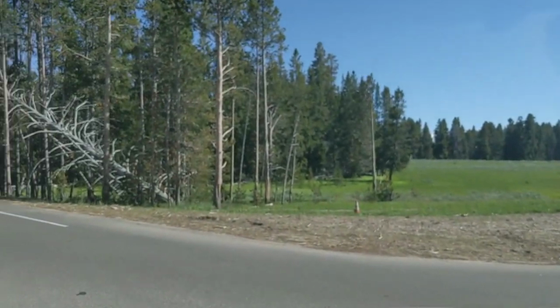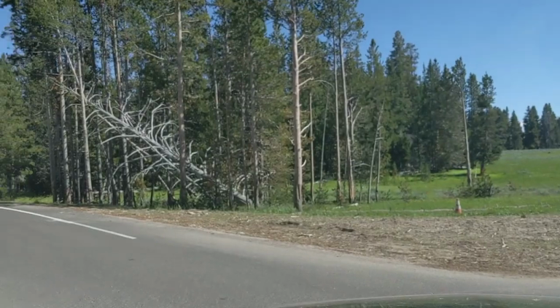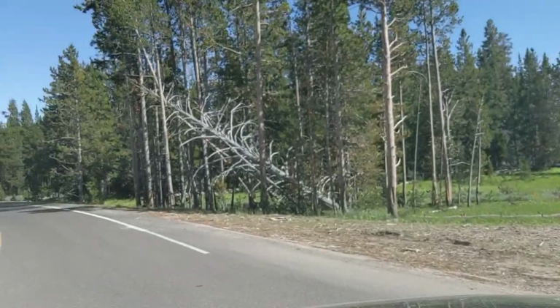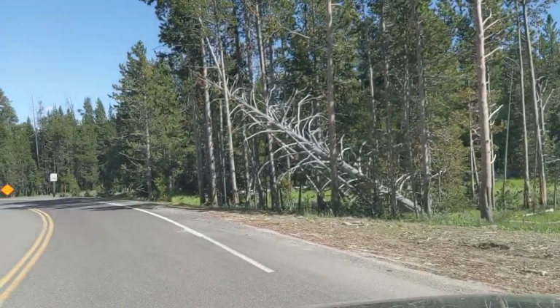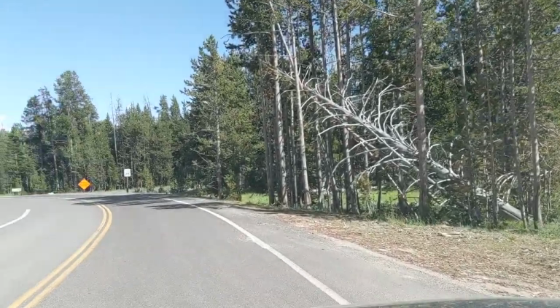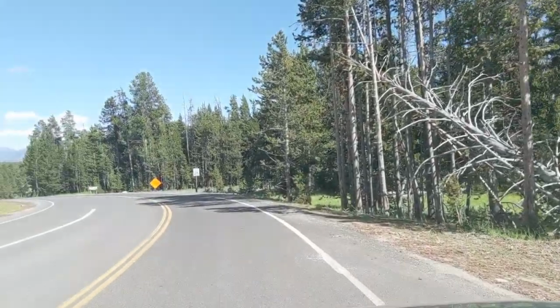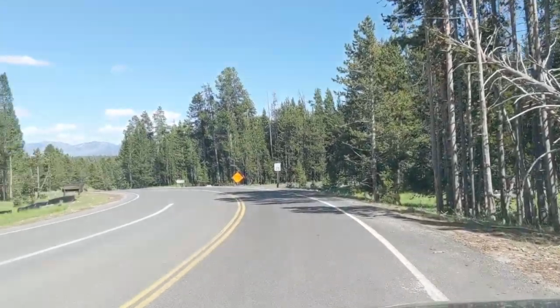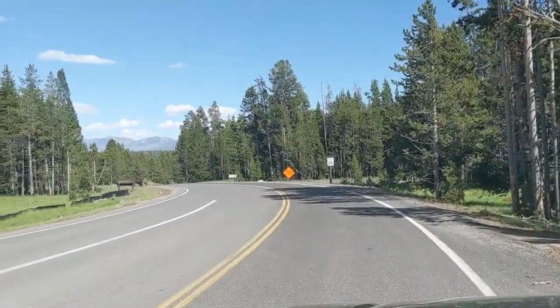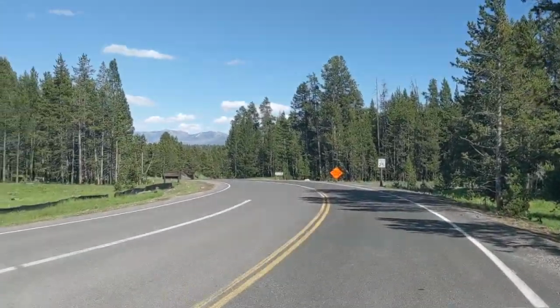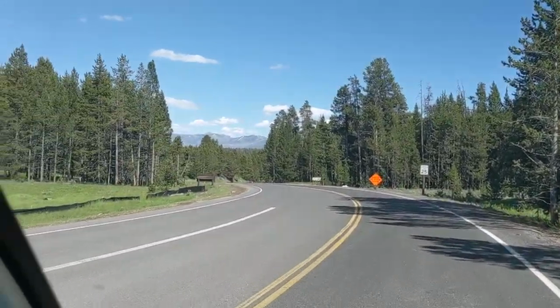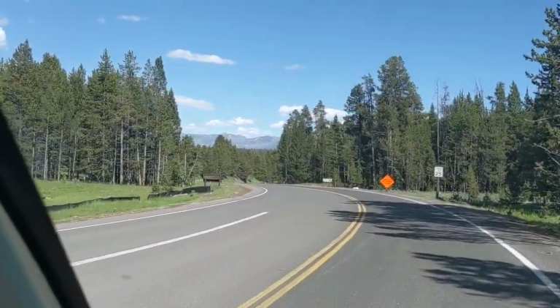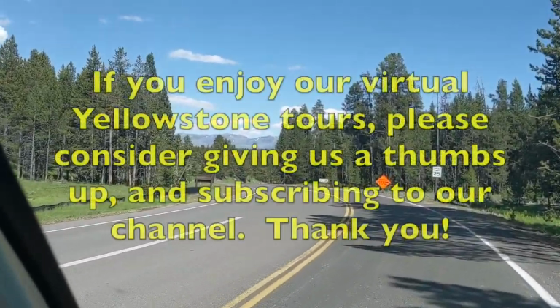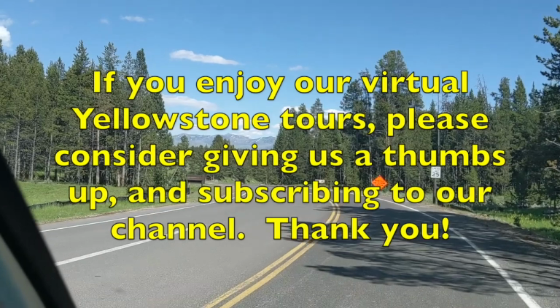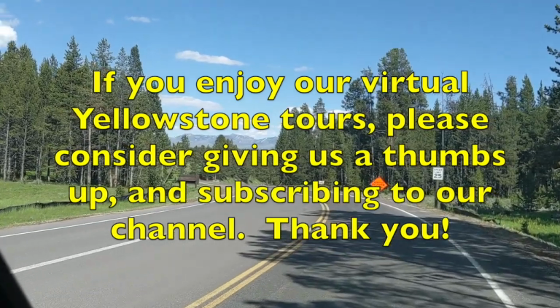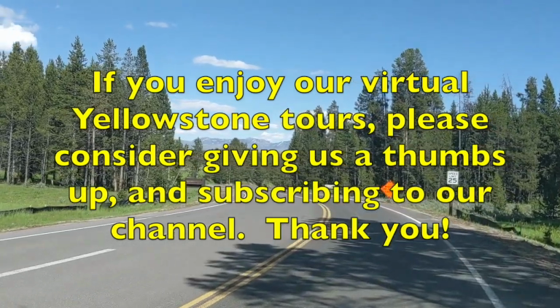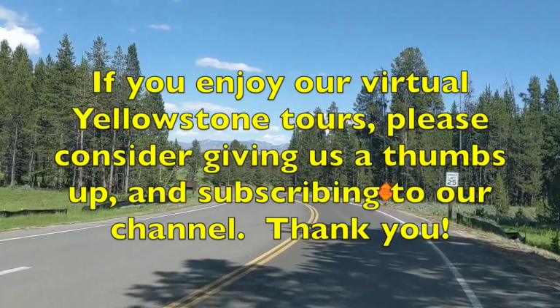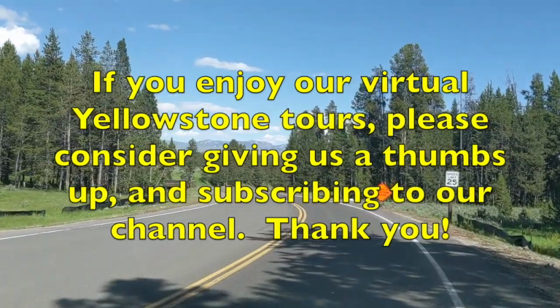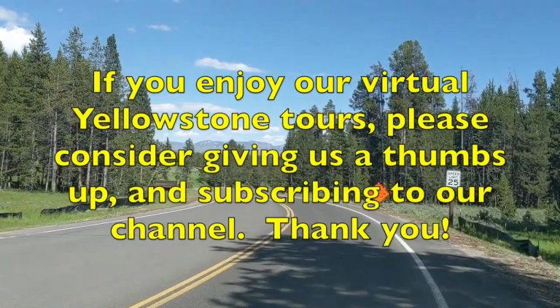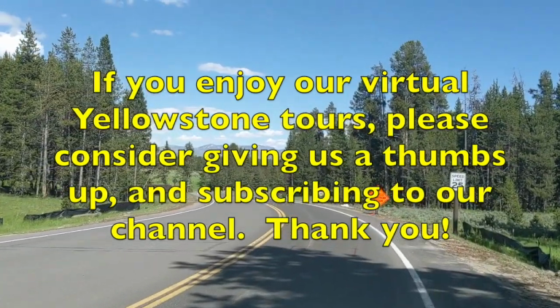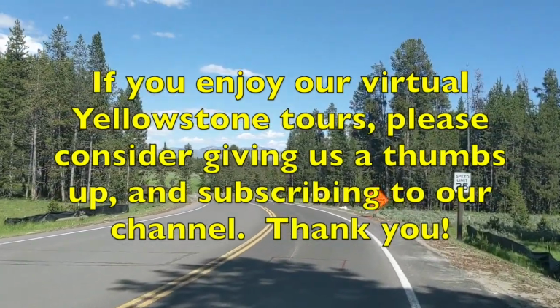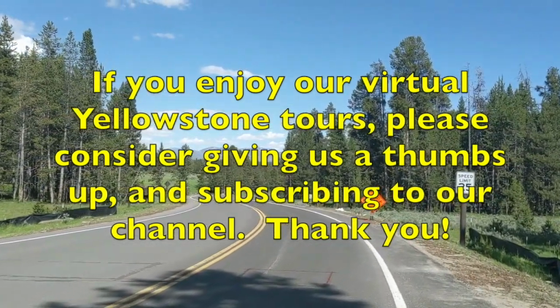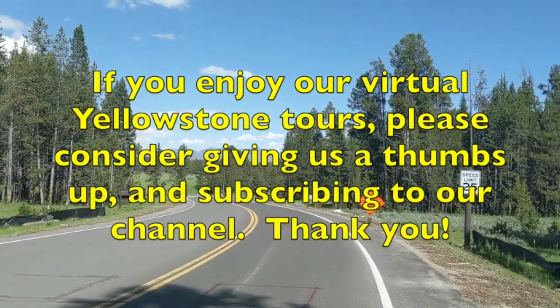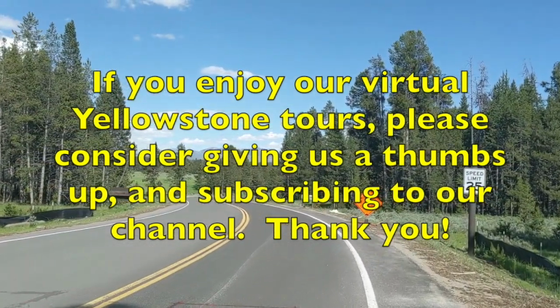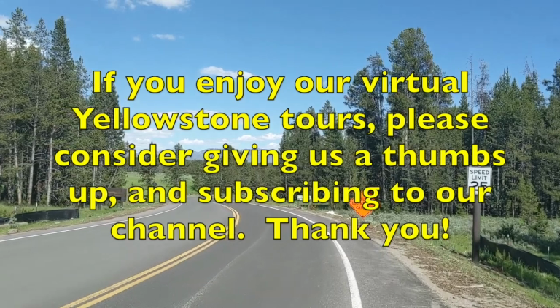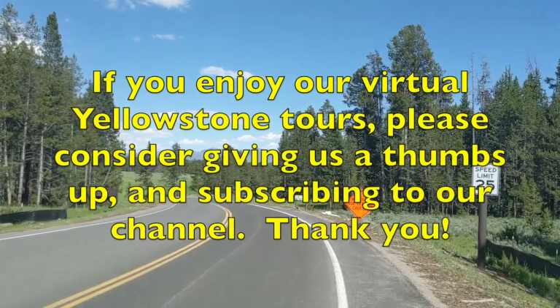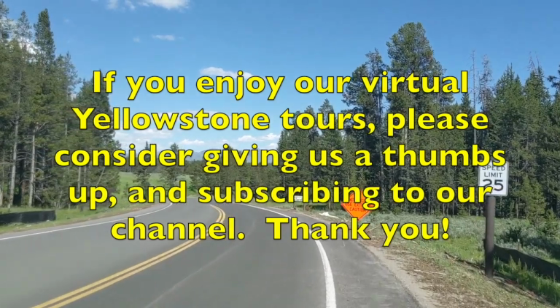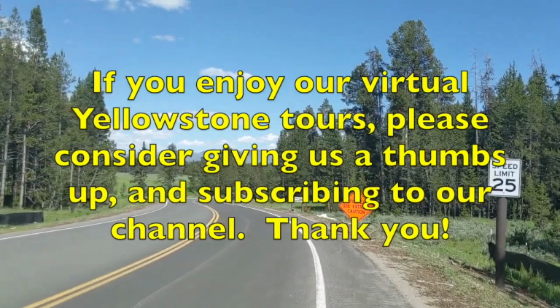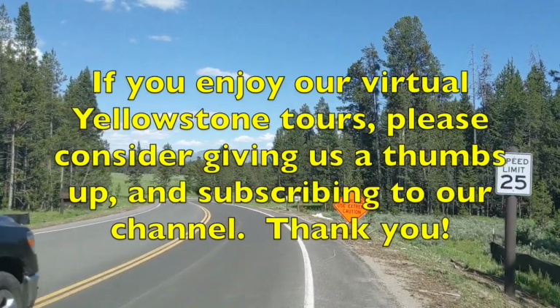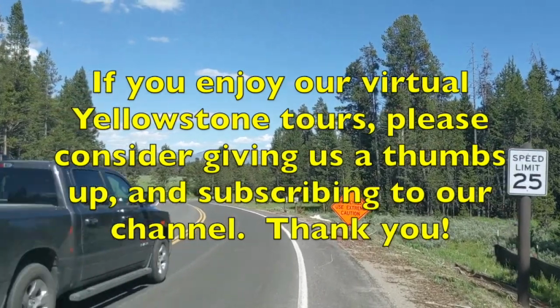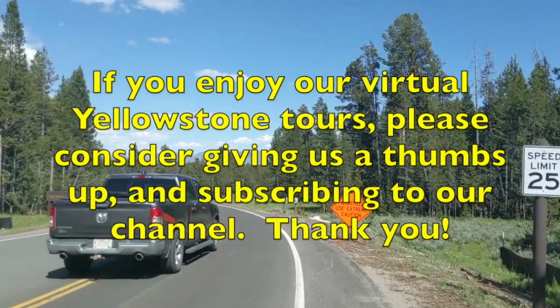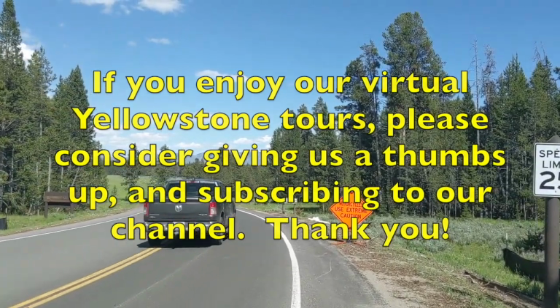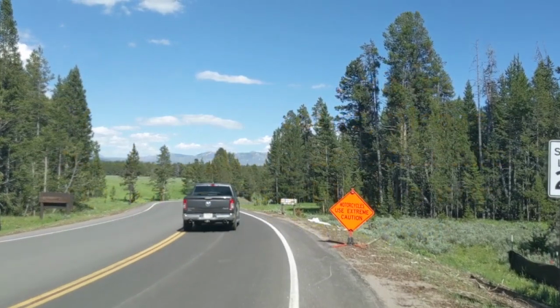Thank you for joining me on another one of our virtual Yellowstone tours. If you've enjoyed this tour, please consider giving us a thumbs up and subscribing to our channel. Thank you and see you in Yellowstone!